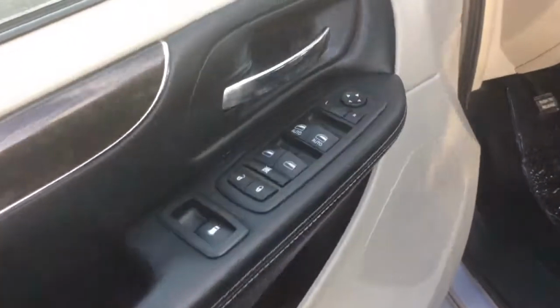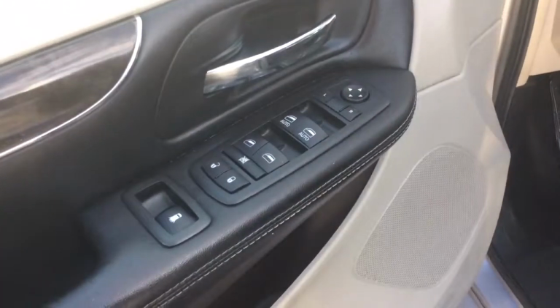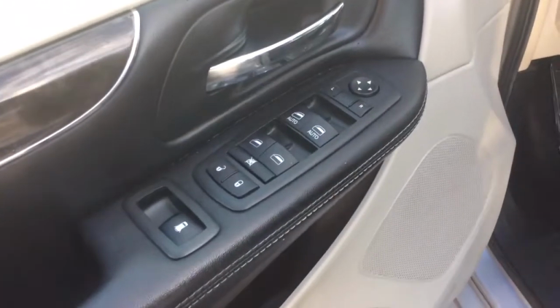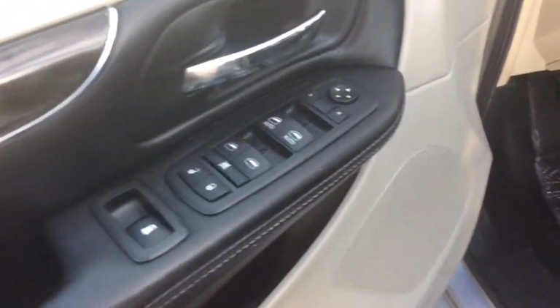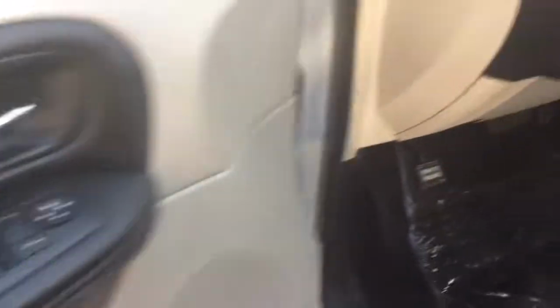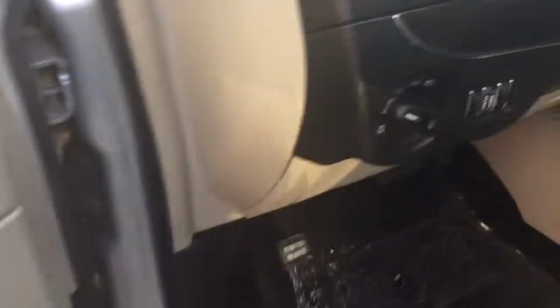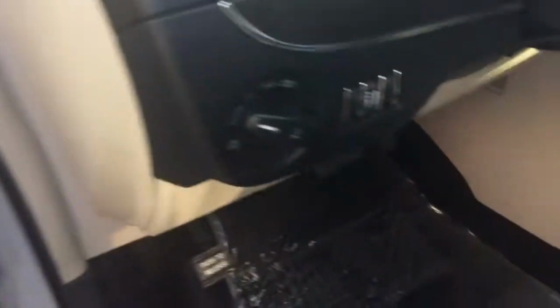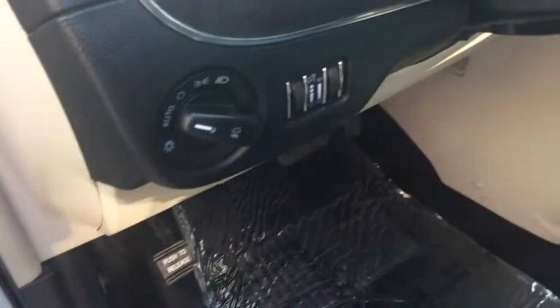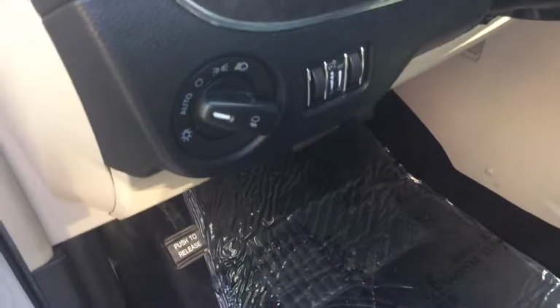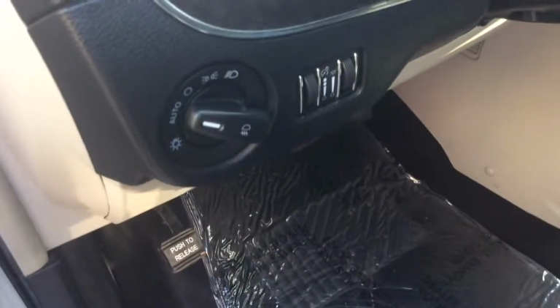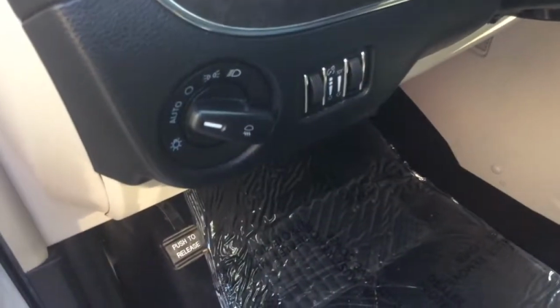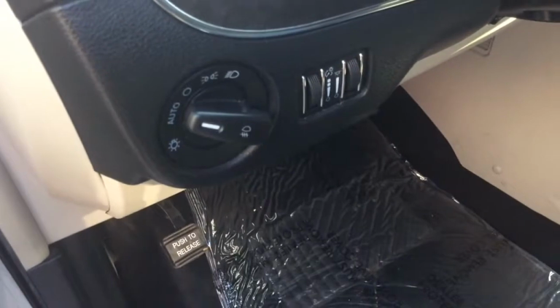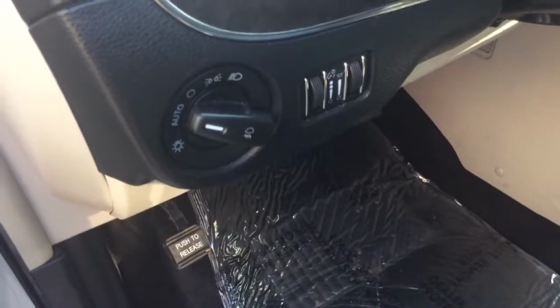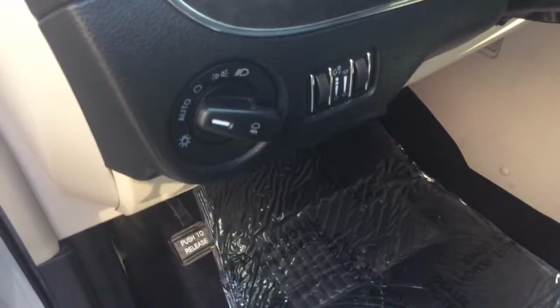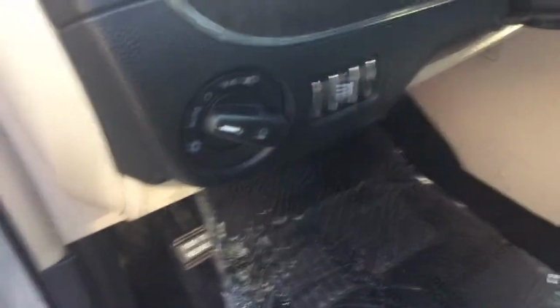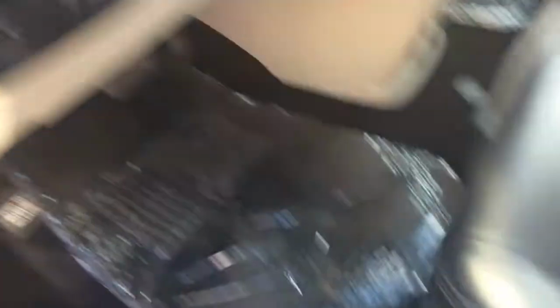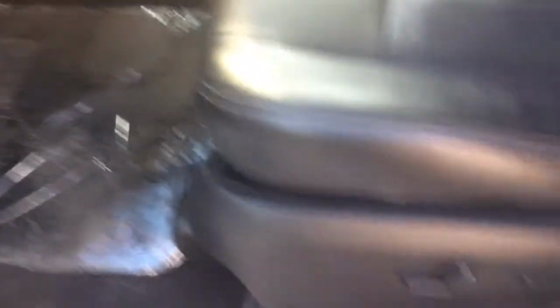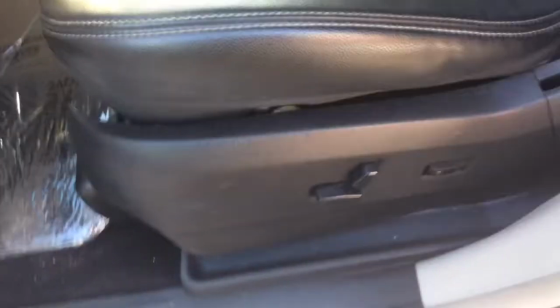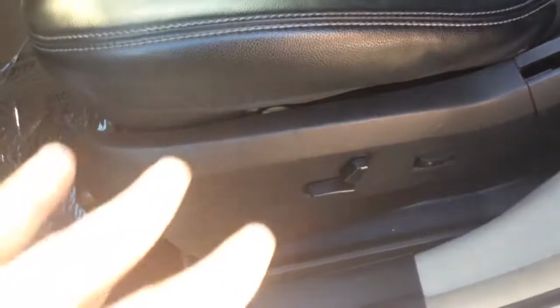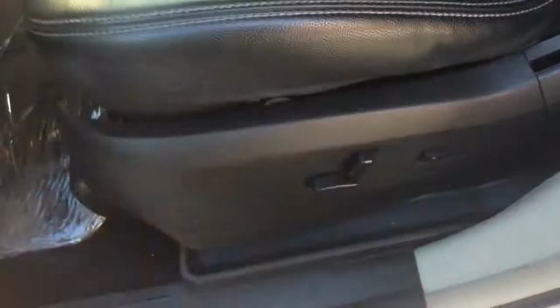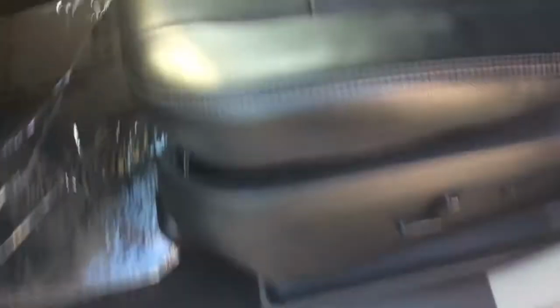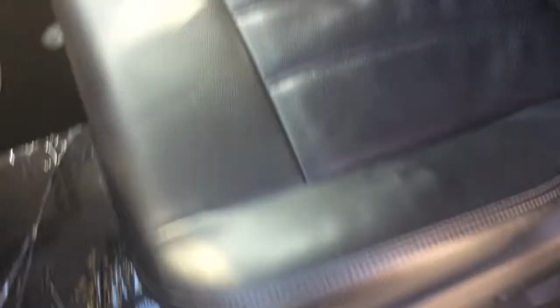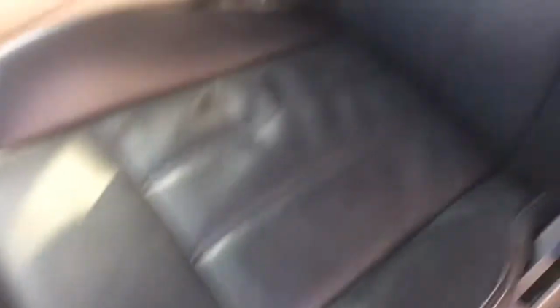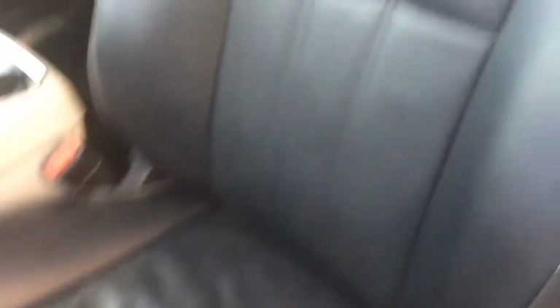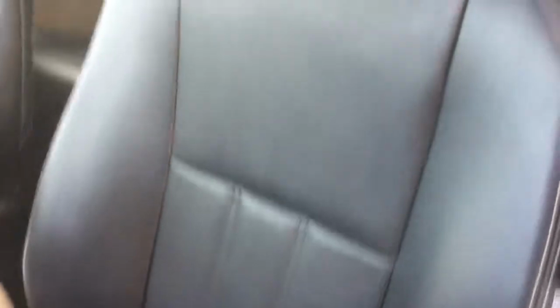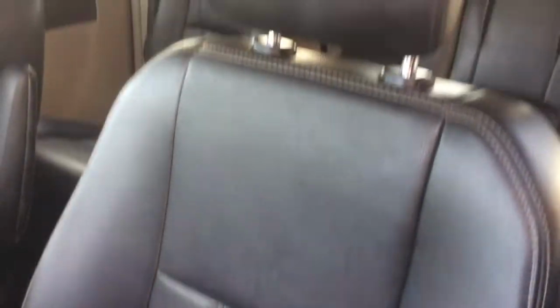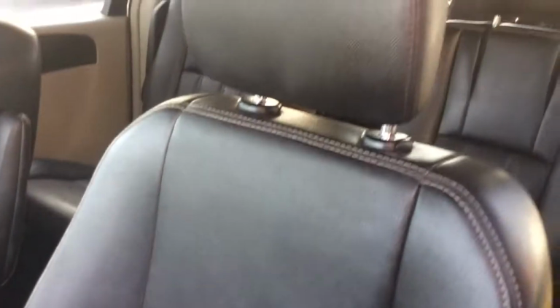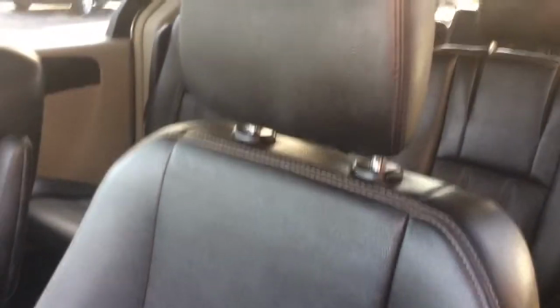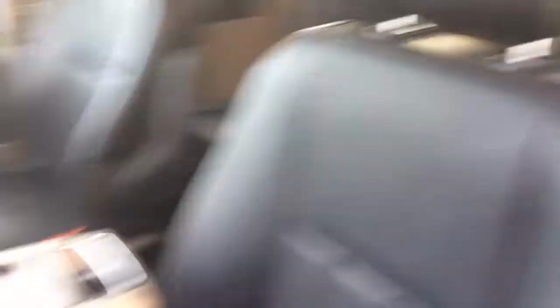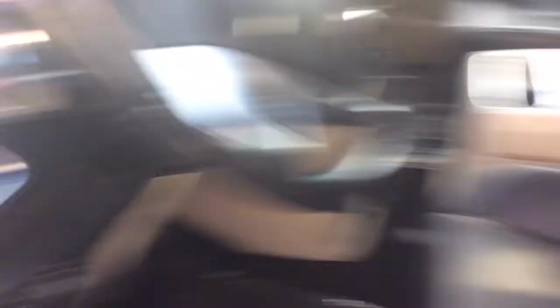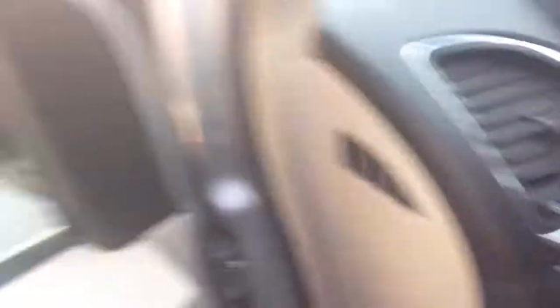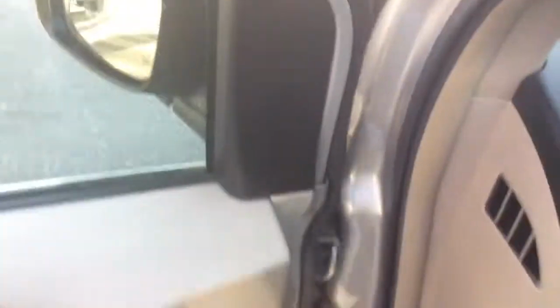It has power windows, power locks, and power mirrors. It has automatic headlights as well as fog lamps — I would just set them in automatic like they are and forget about them. It has your power driver seat and black leather interior. Nice, clean car inside and out. The leather is still in great shape.